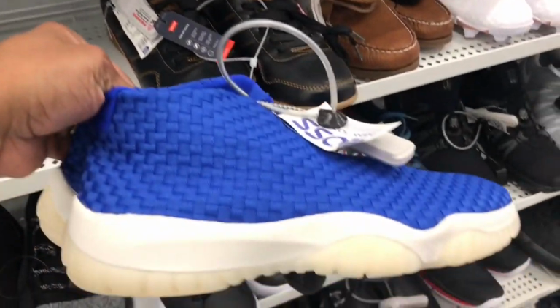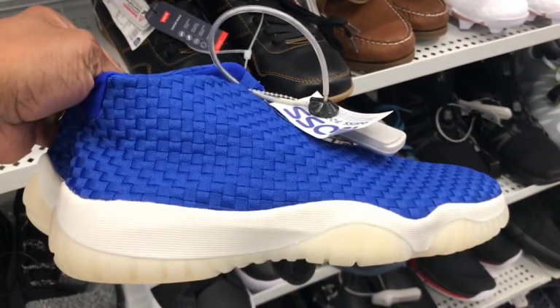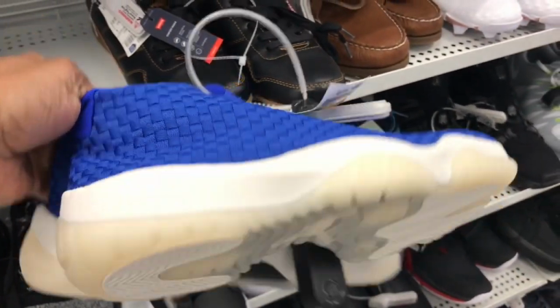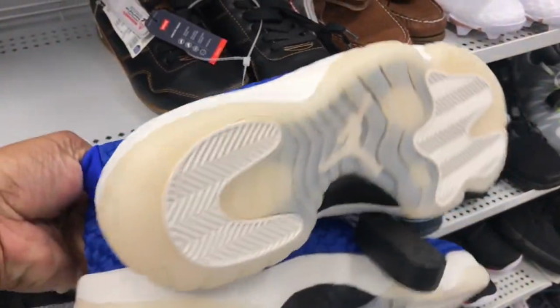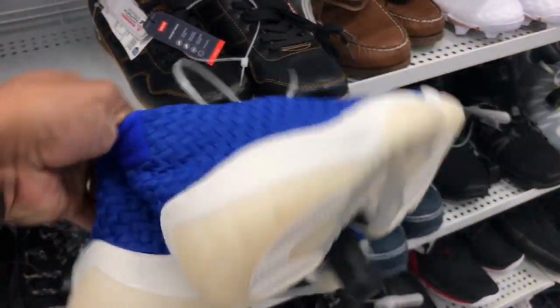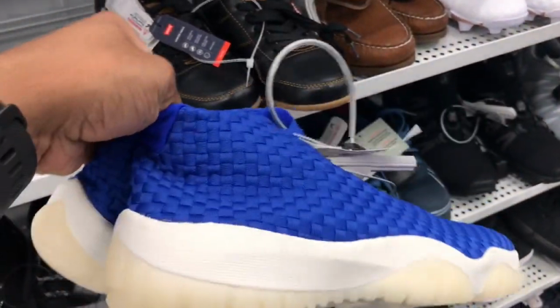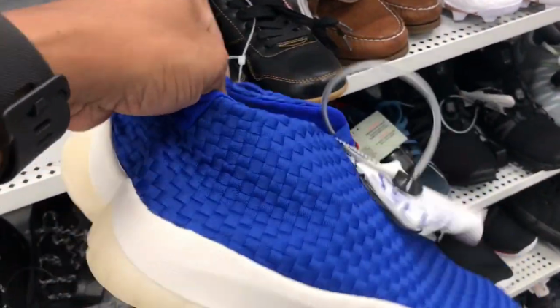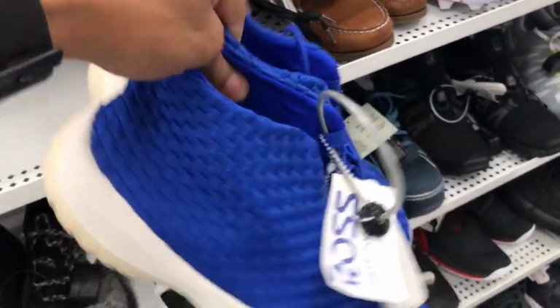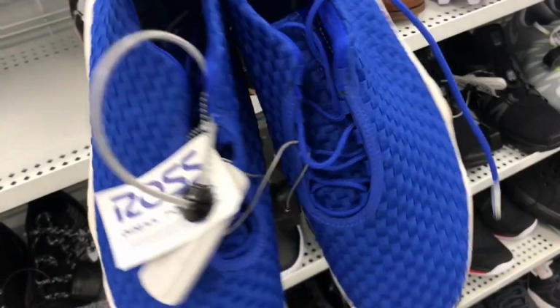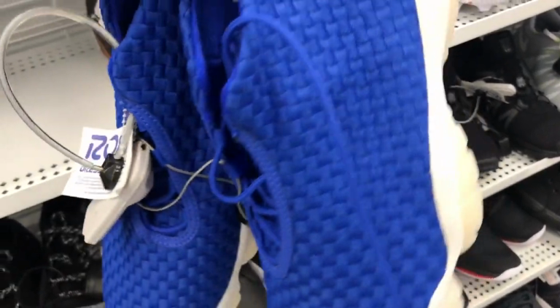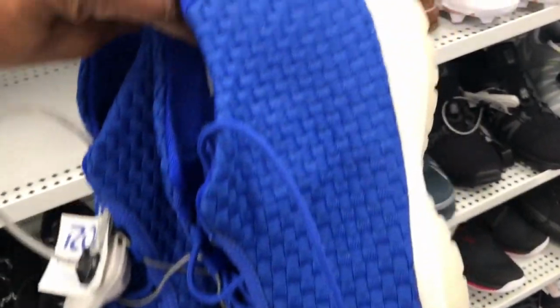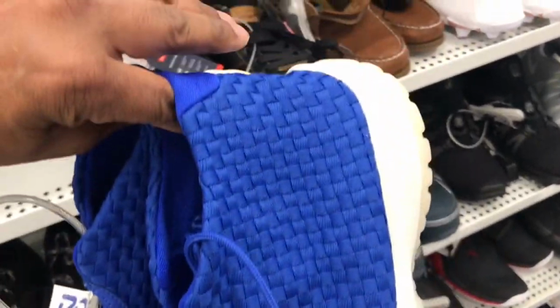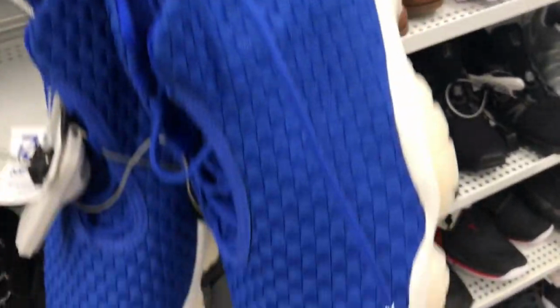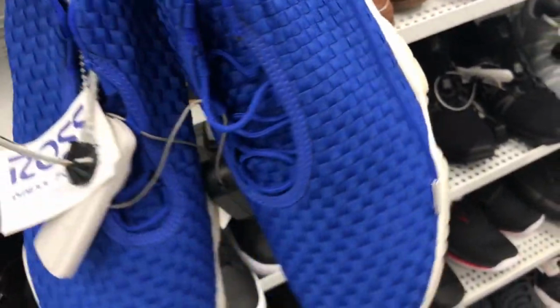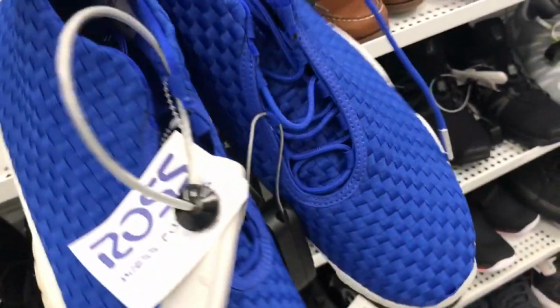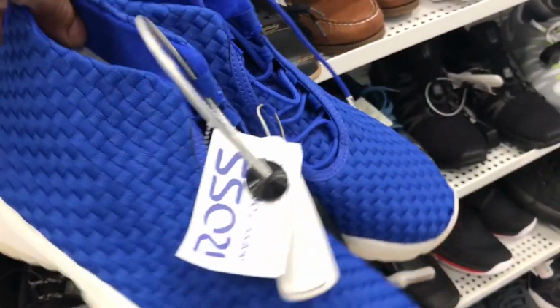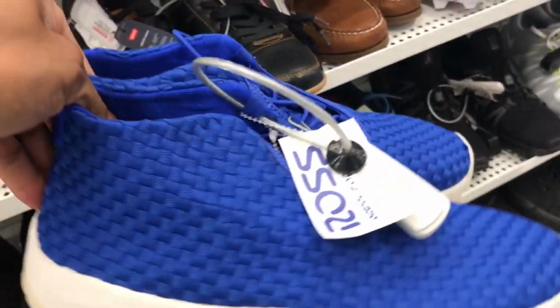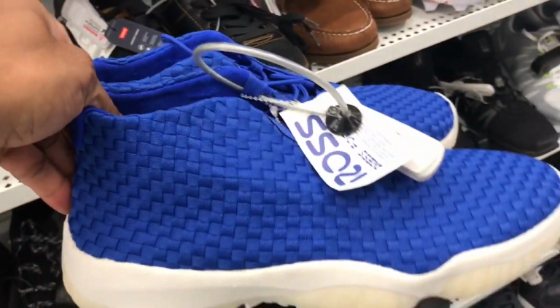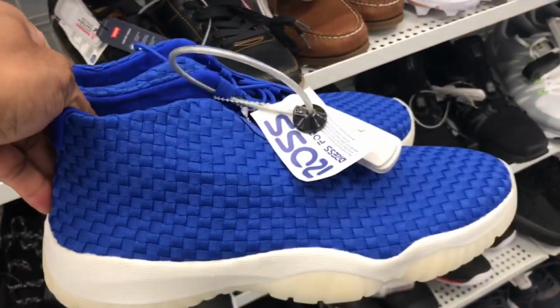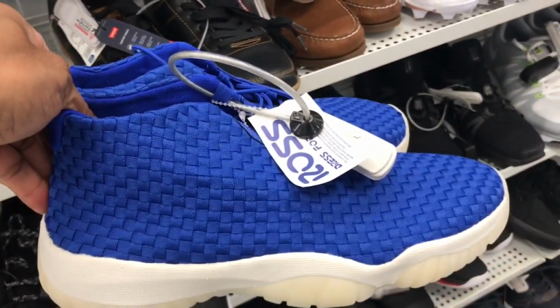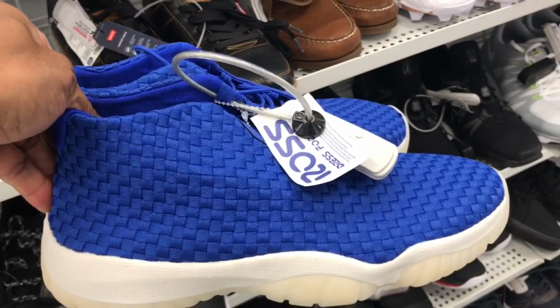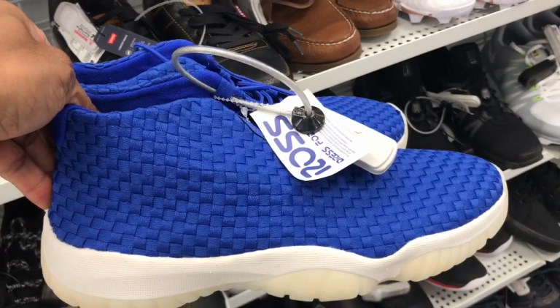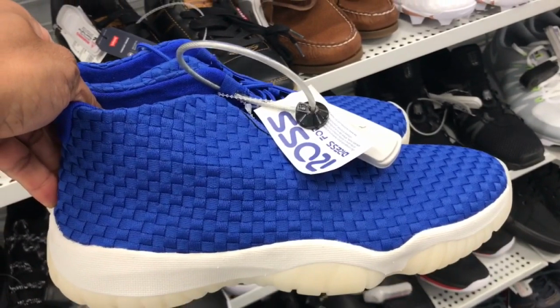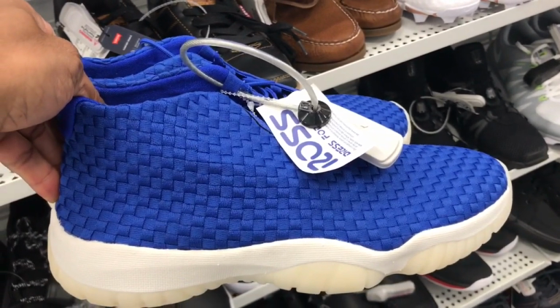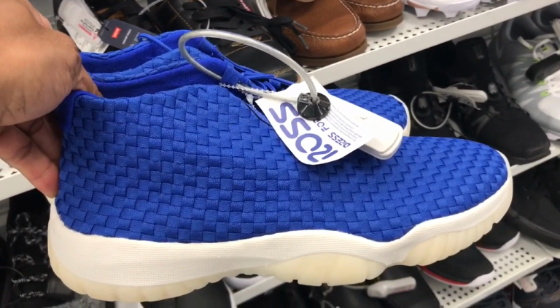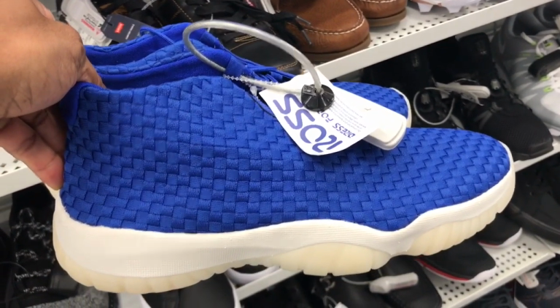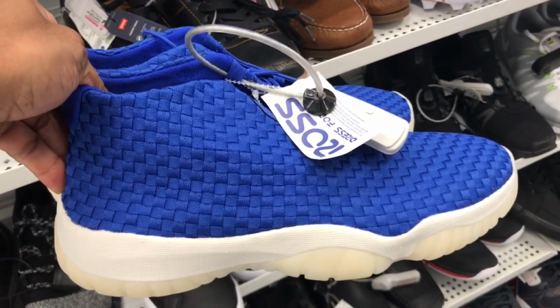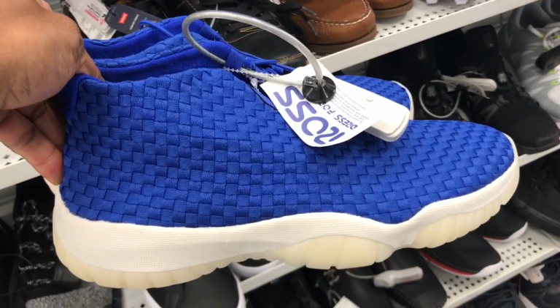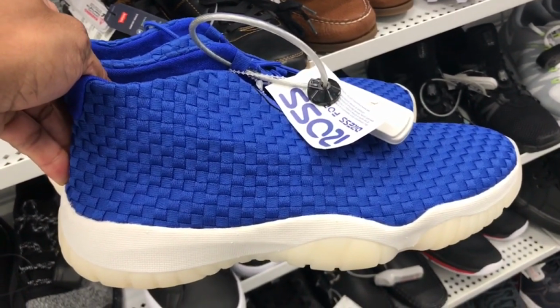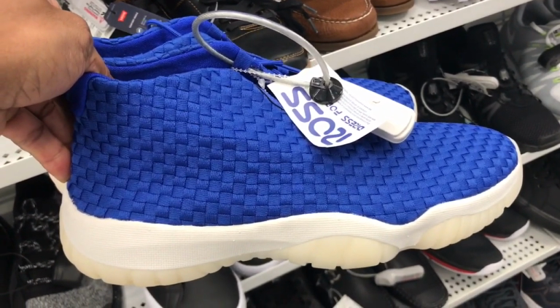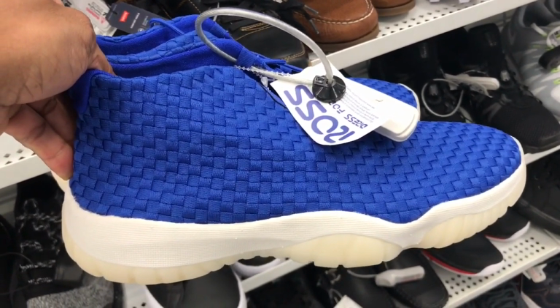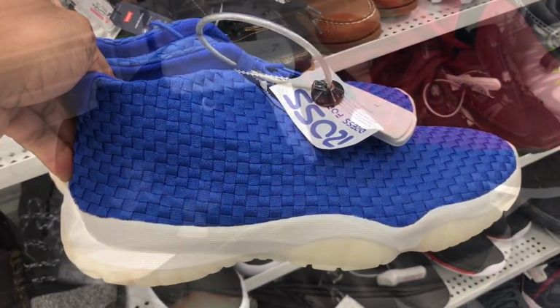Found some of these blue and white Futures. Look kind of dingy. $49.99 is the price point they want for these joints. Almost look like some basket weave material on them, though. Hey, you like it? I love it.